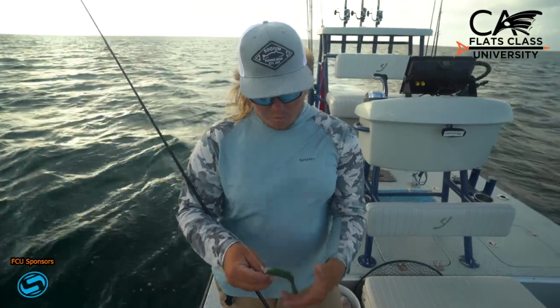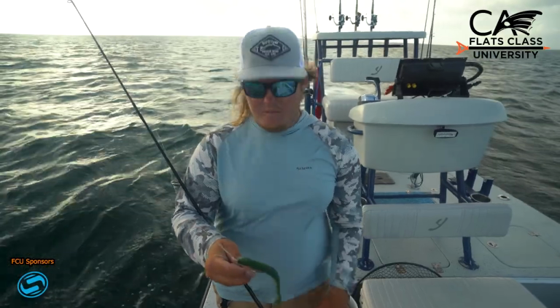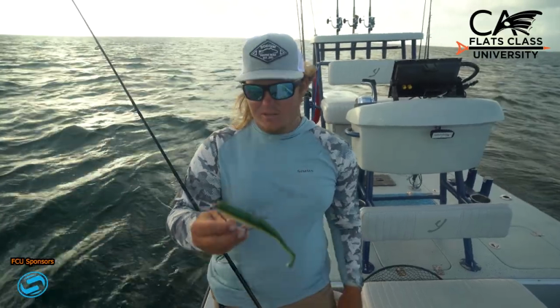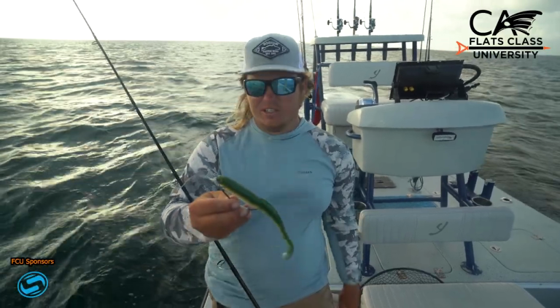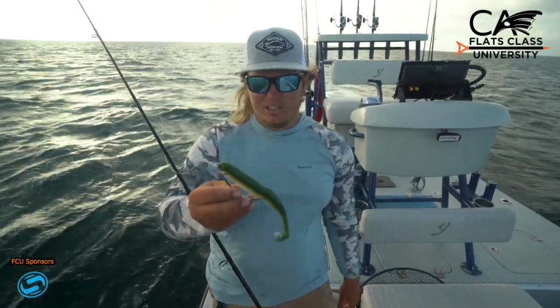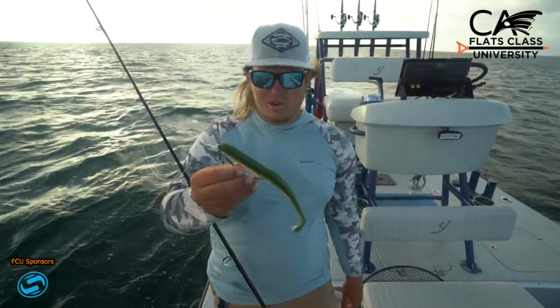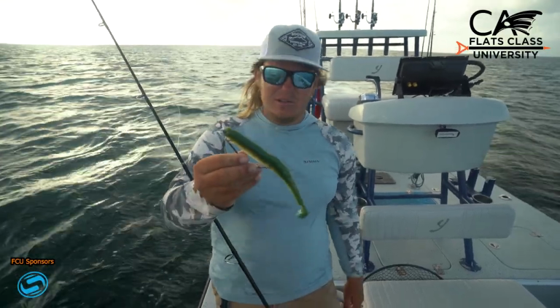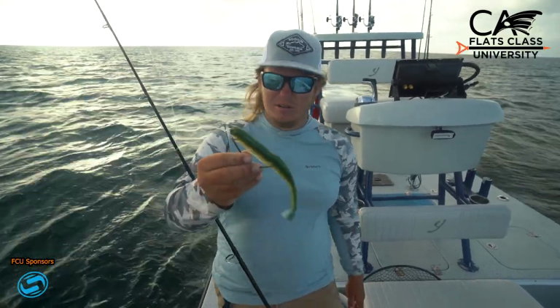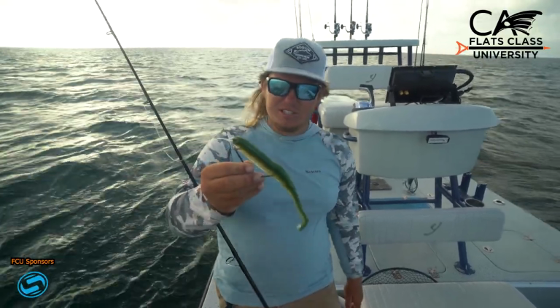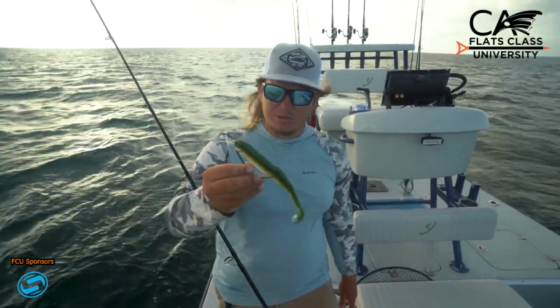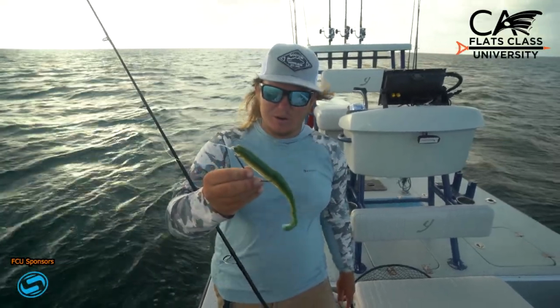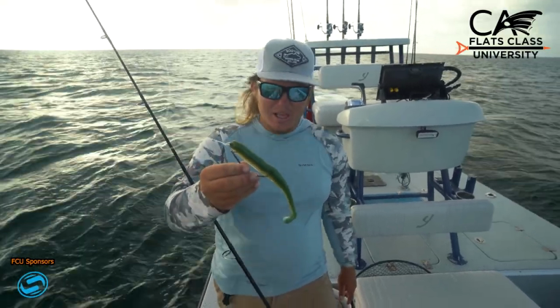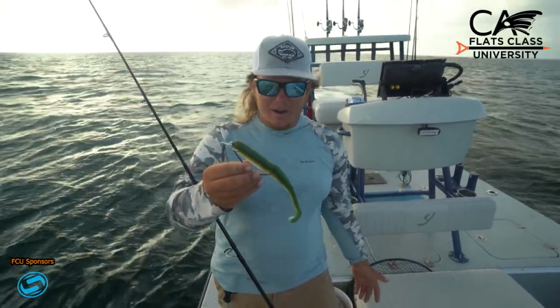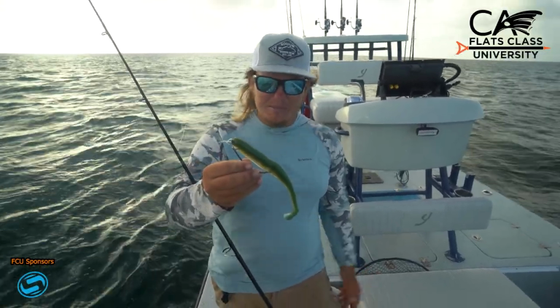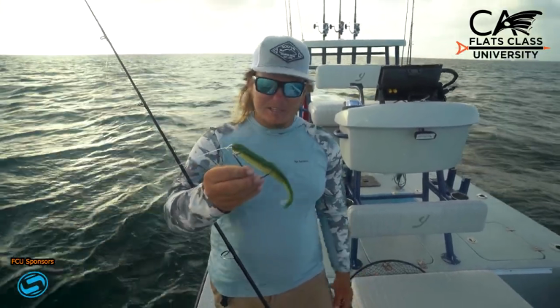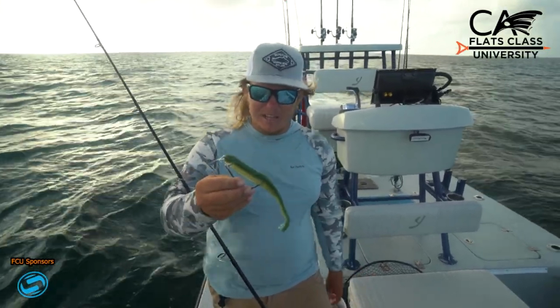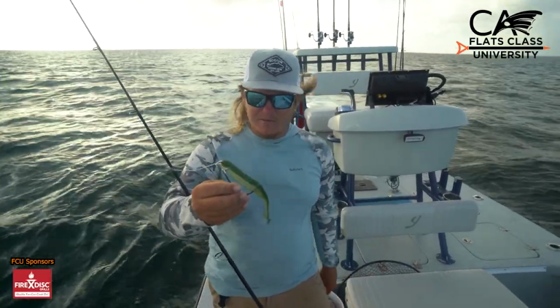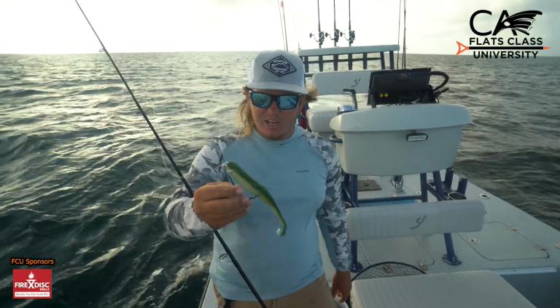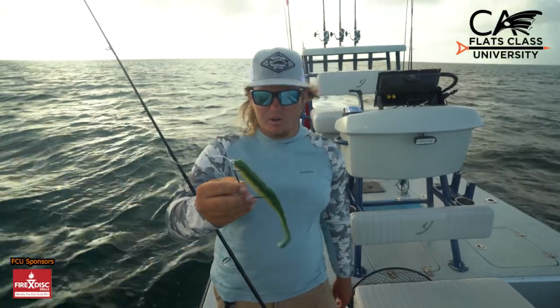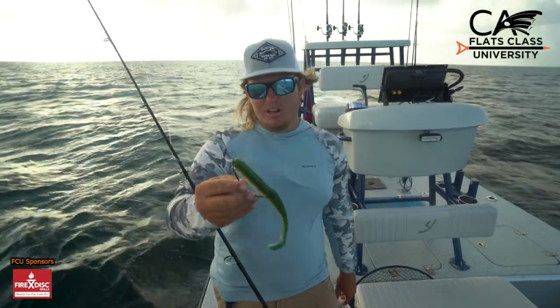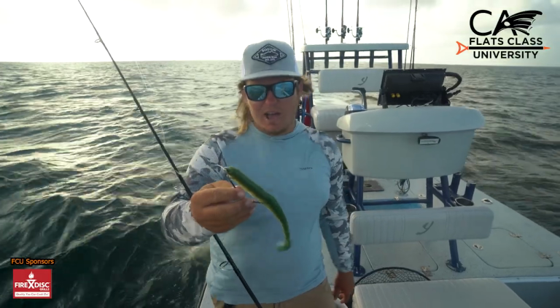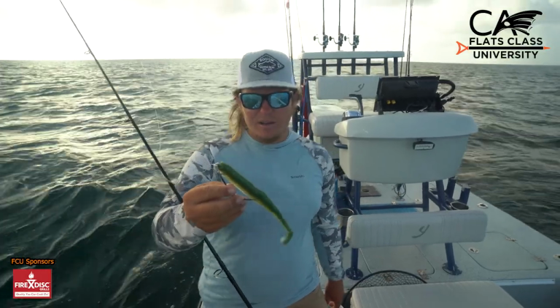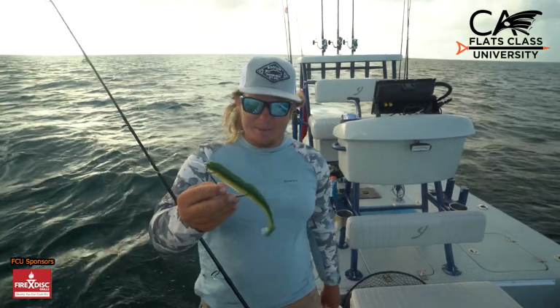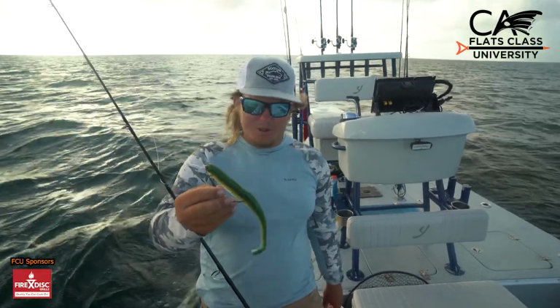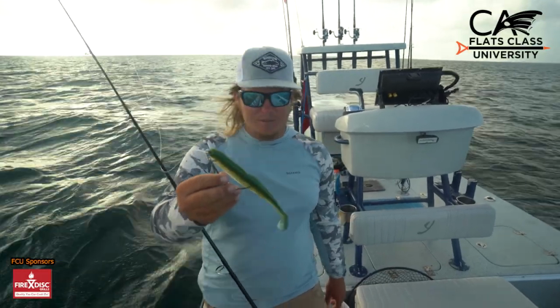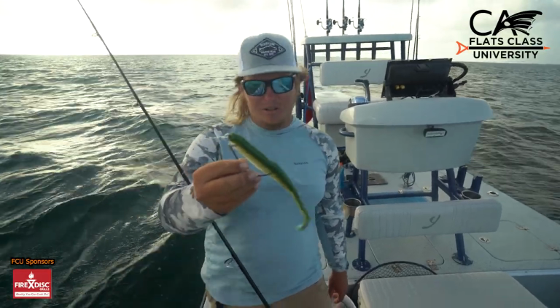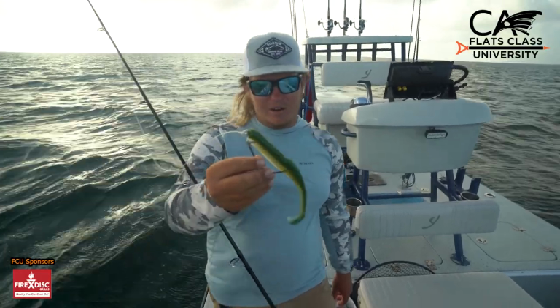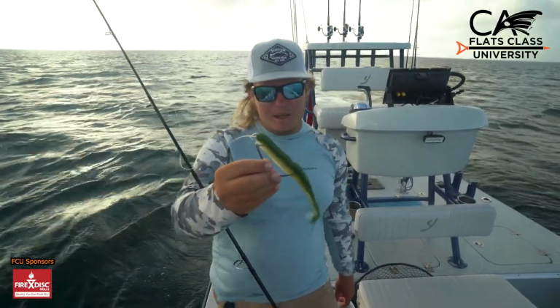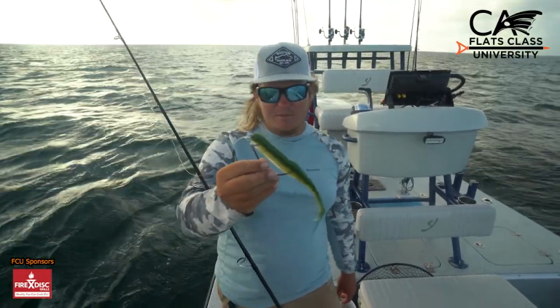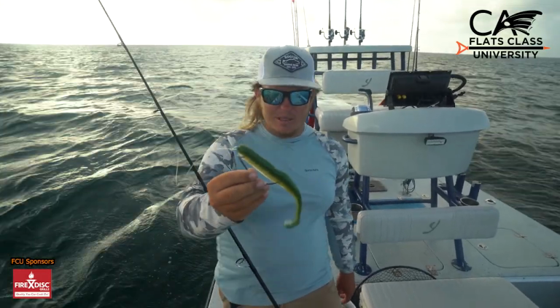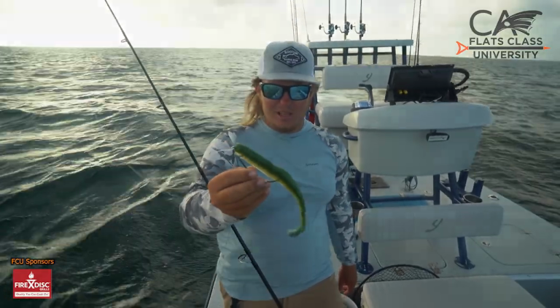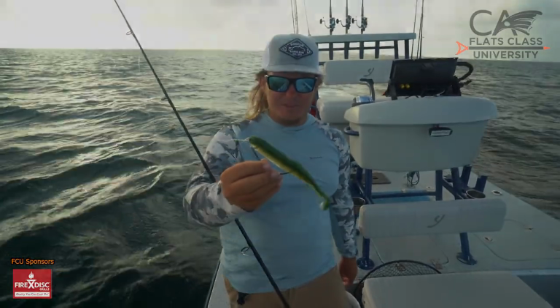One of my favorites is just this green with a little bit of silver sparkle. I don't know if it mimics a lady fish, a trout, or even a little greenback baitfish, but they really love it.